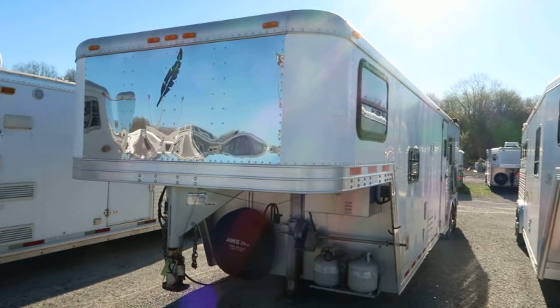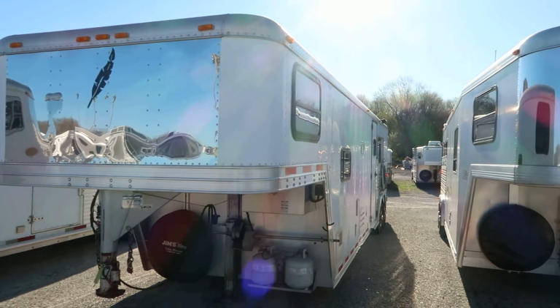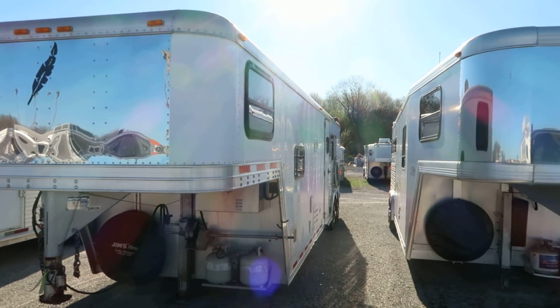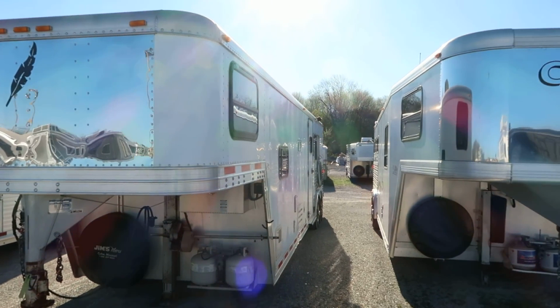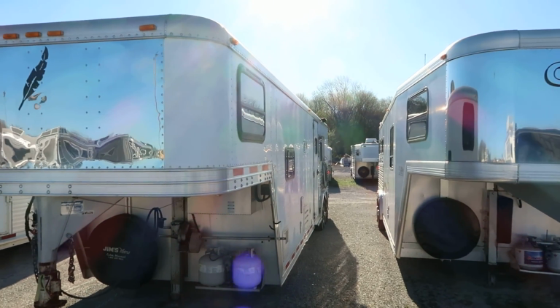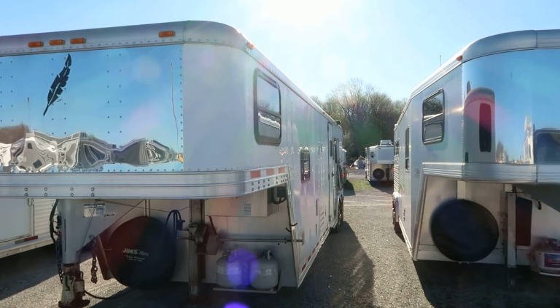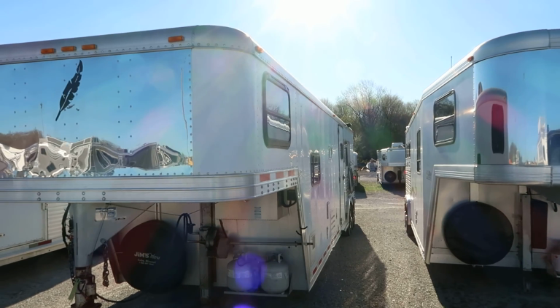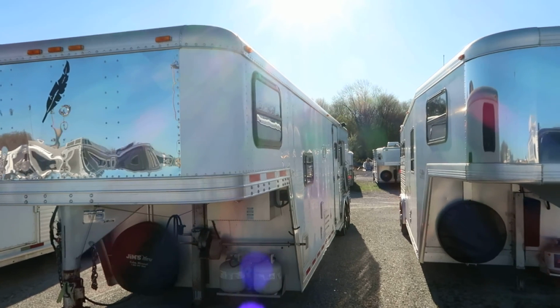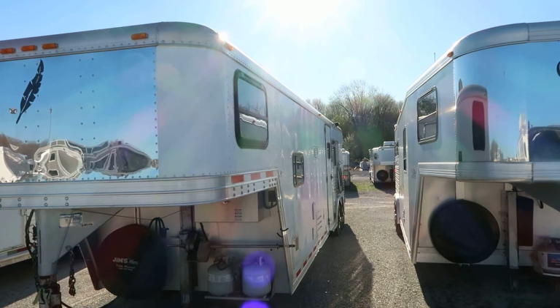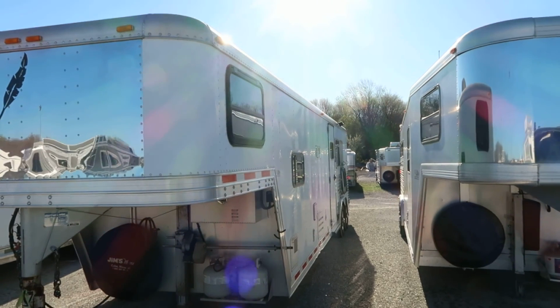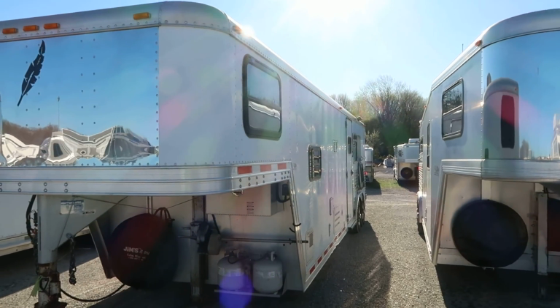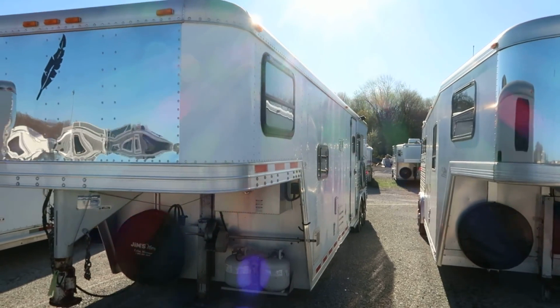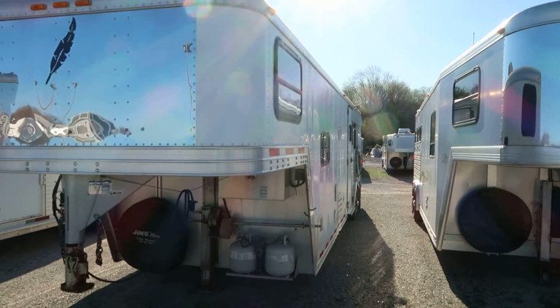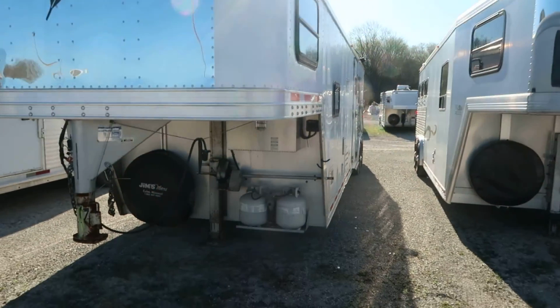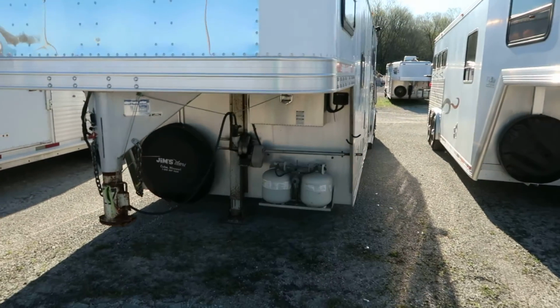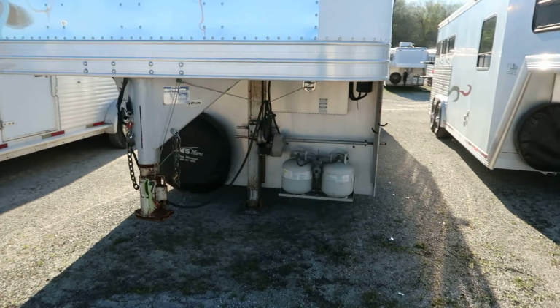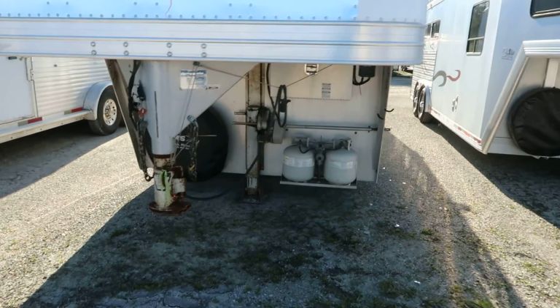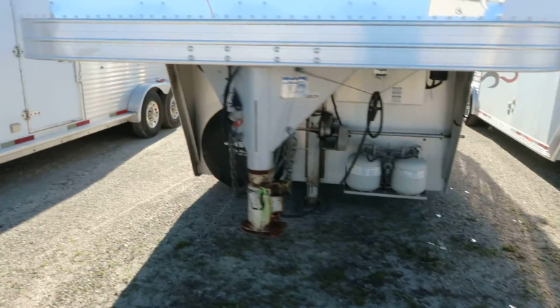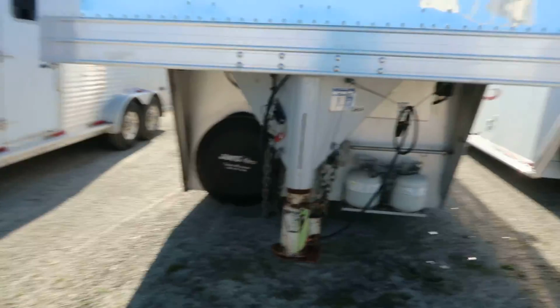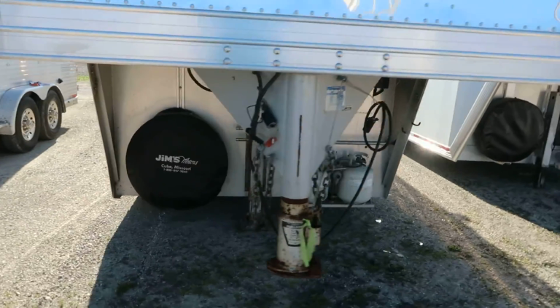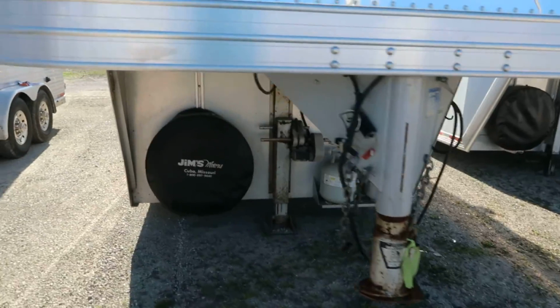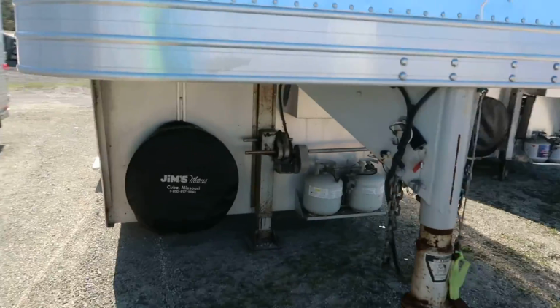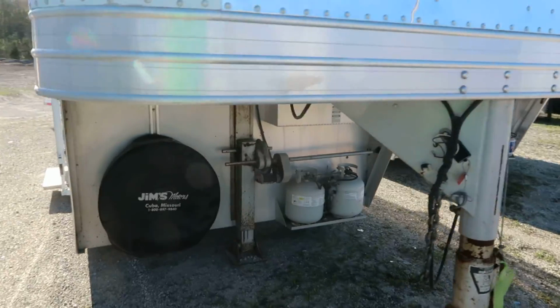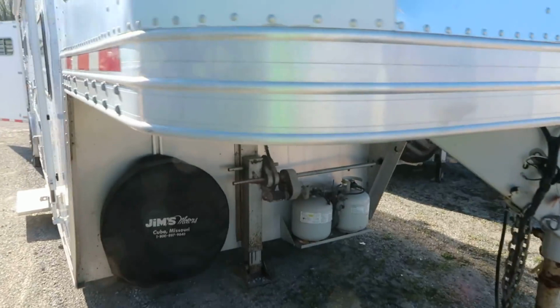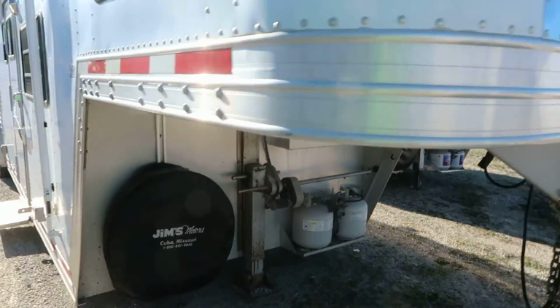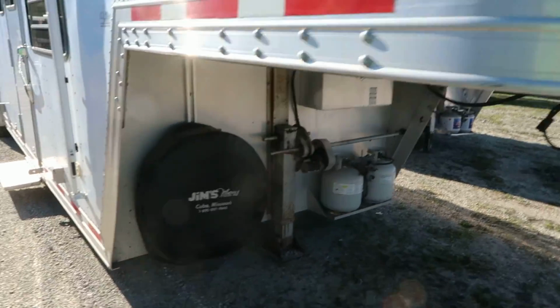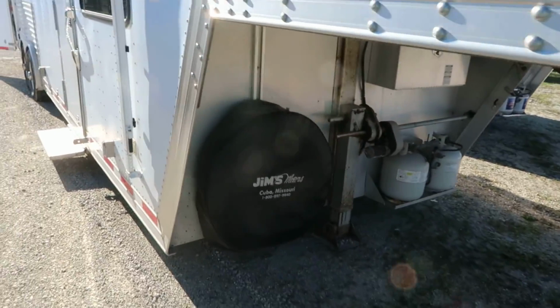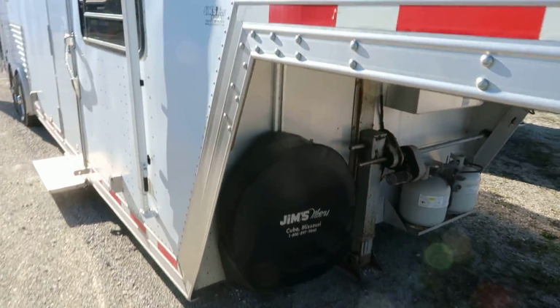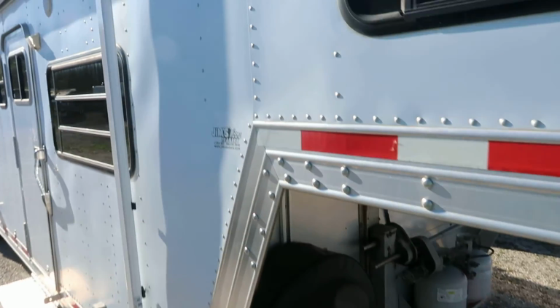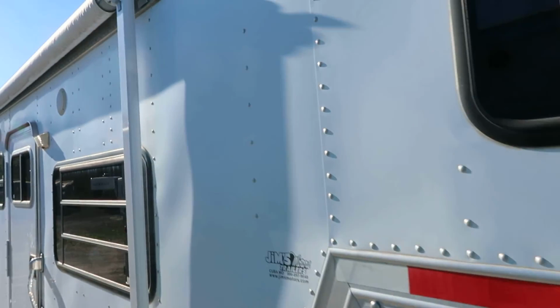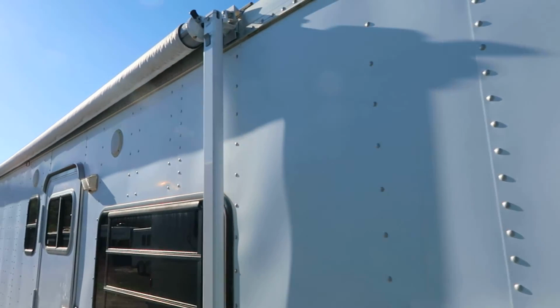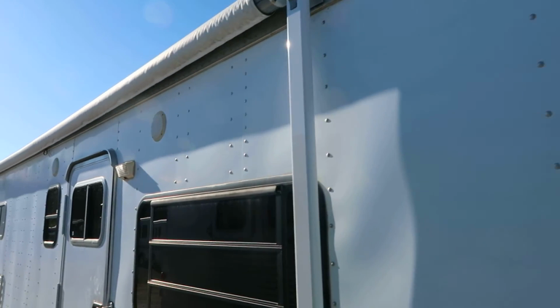What we're looking at here today is a 2000 Featherlite 3 horse 12 foot short wall. It has a nice big awning.